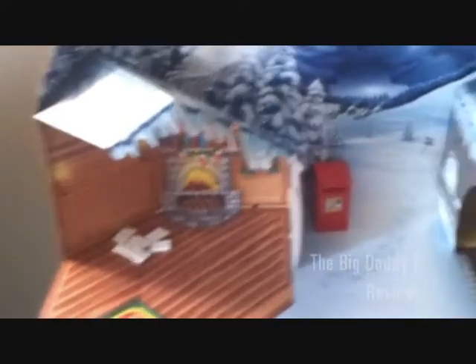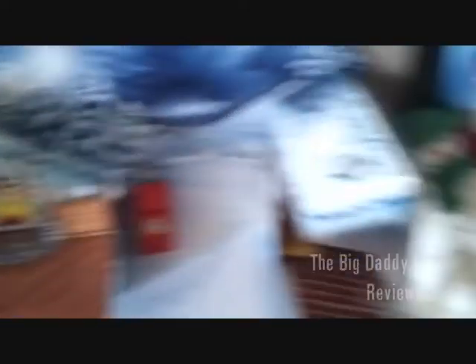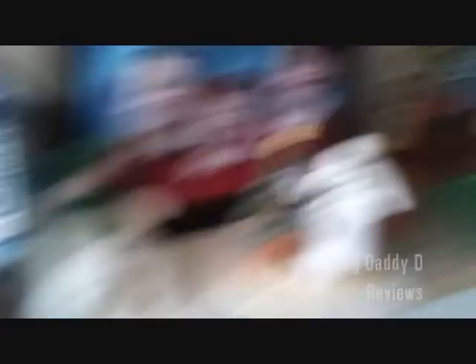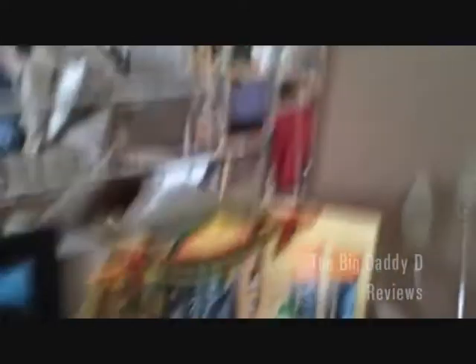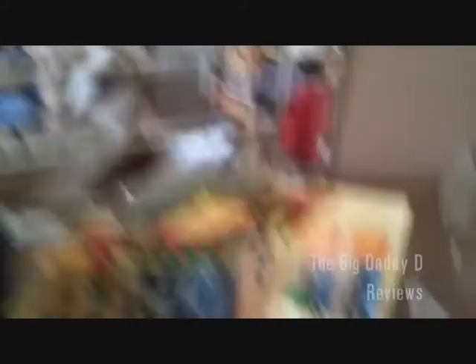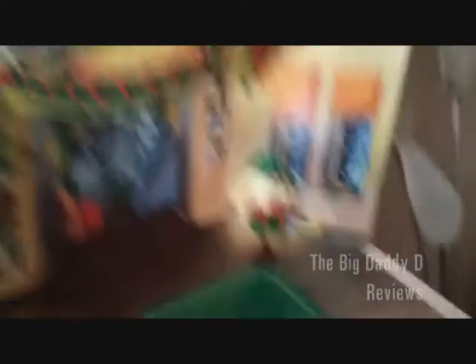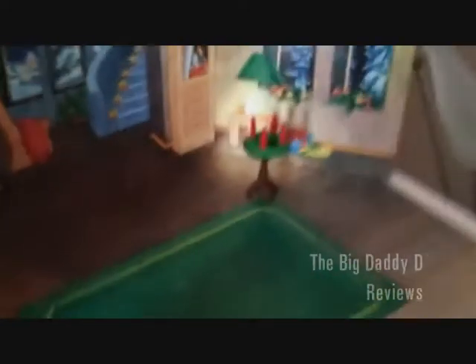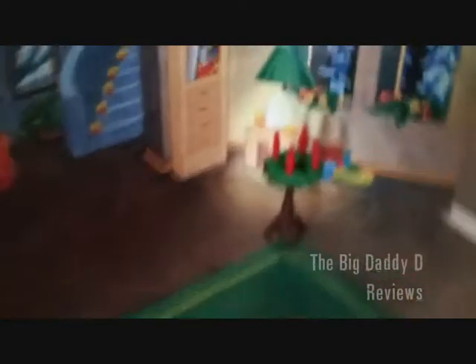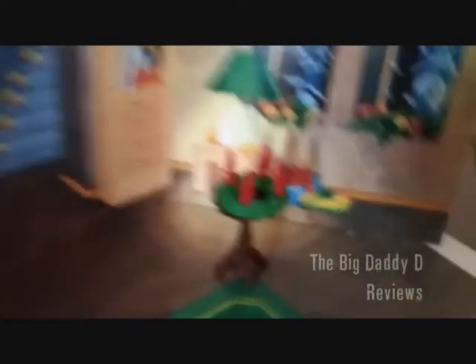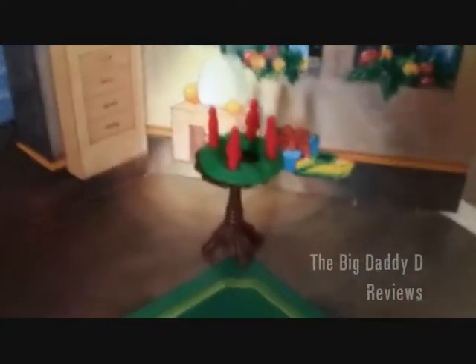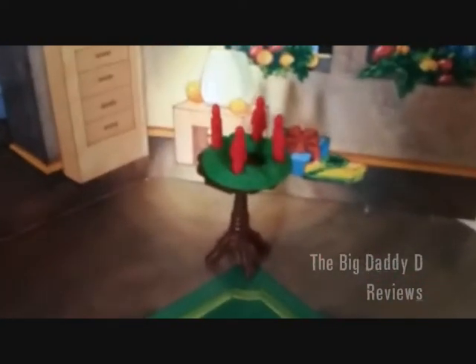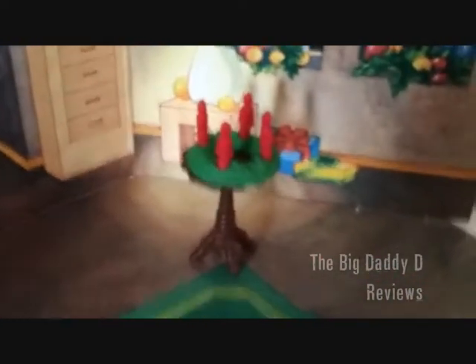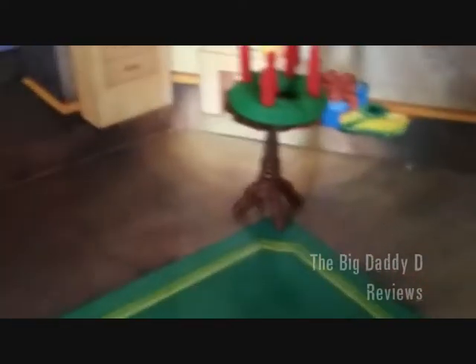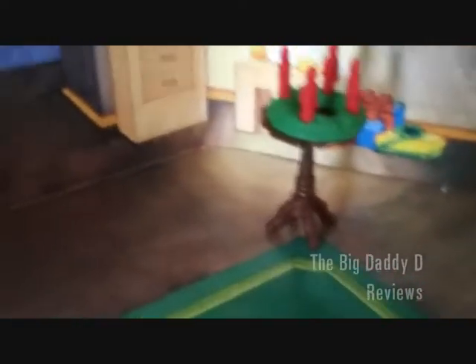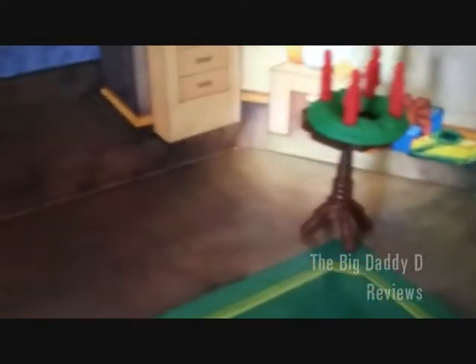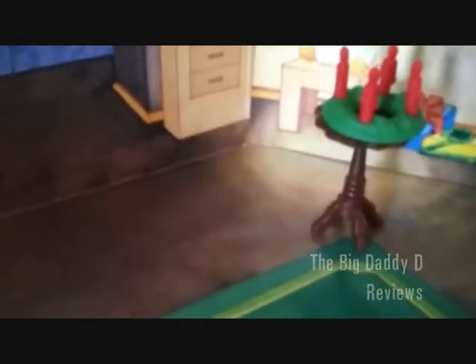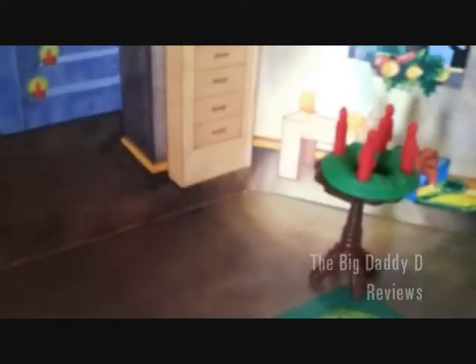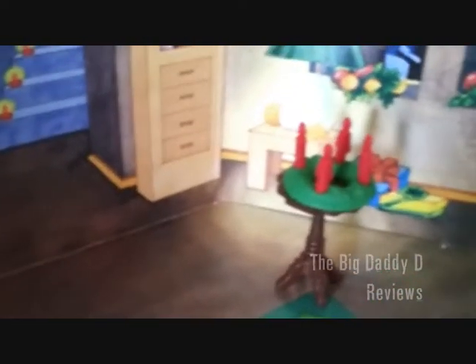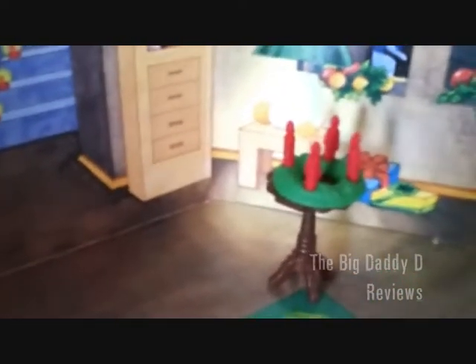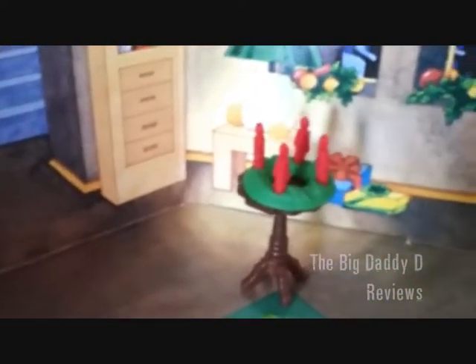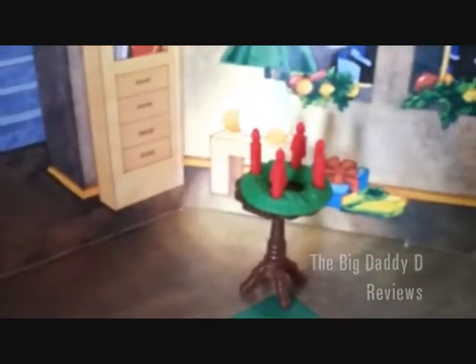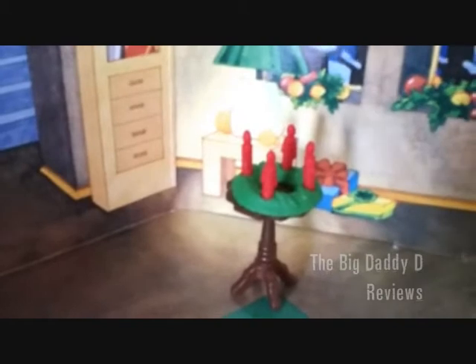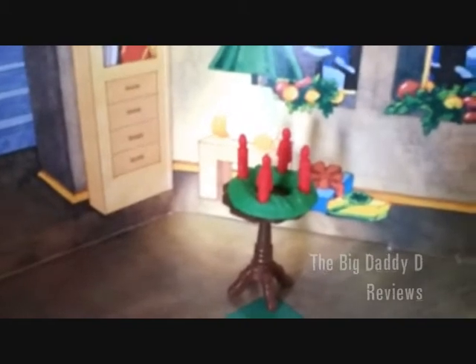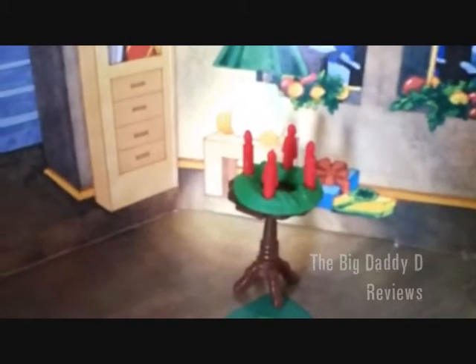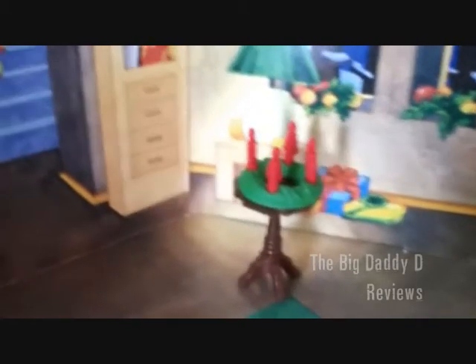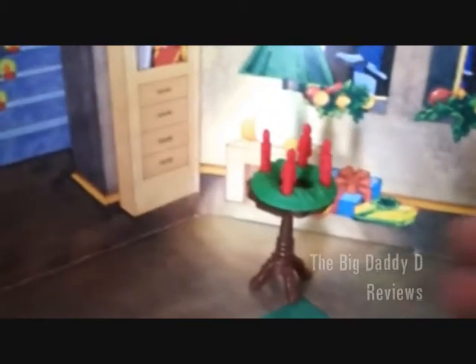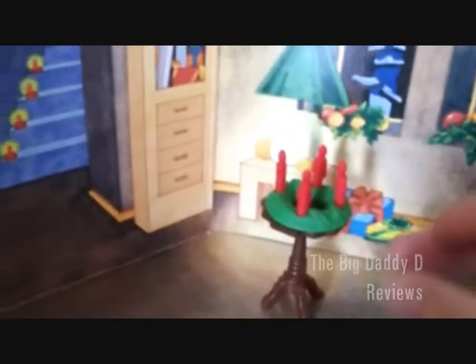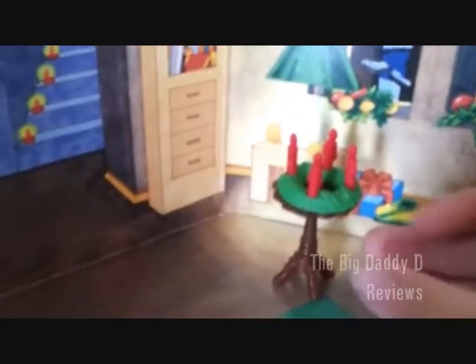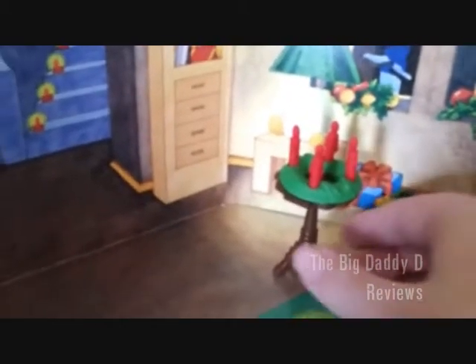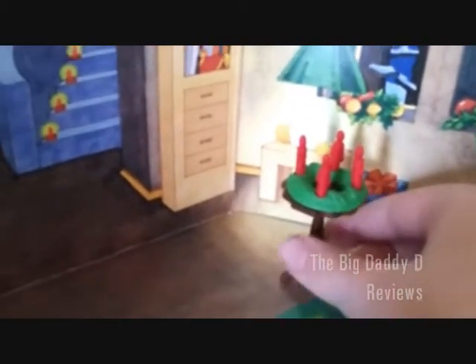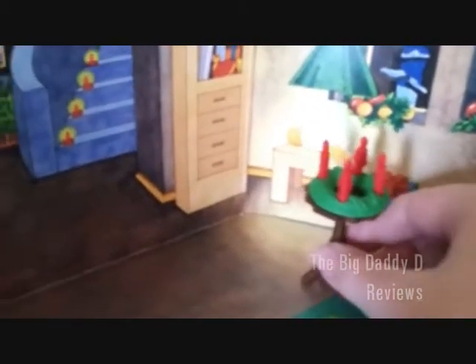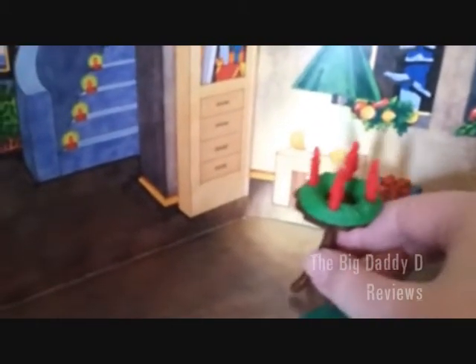Speaking of tables, let's go over to this one. We've put the candles in the wreath. The wreath now sits on the little table that came yesterday. So, there we go.